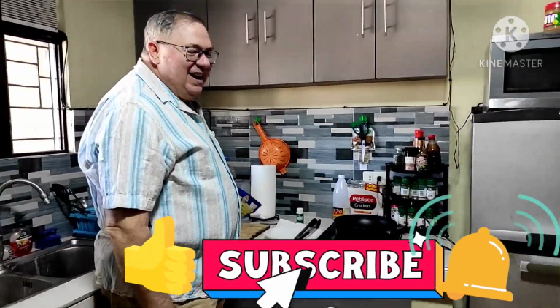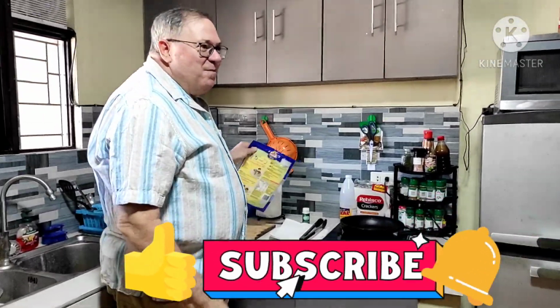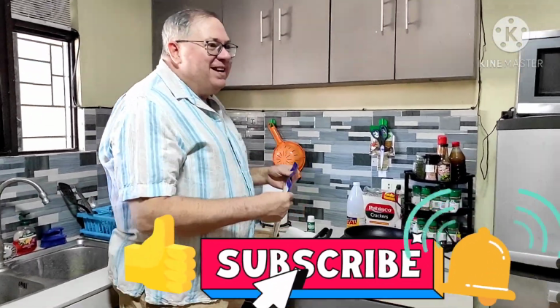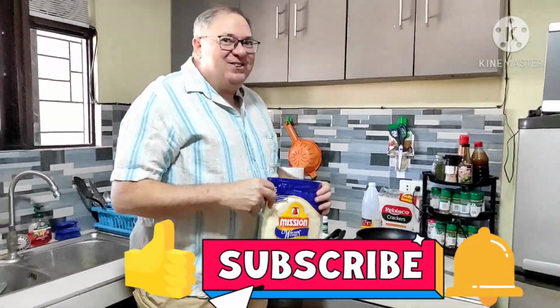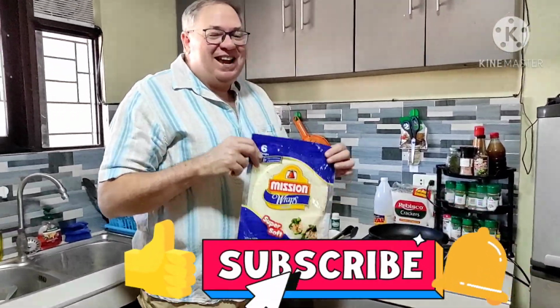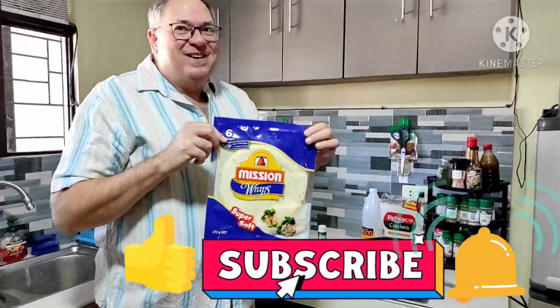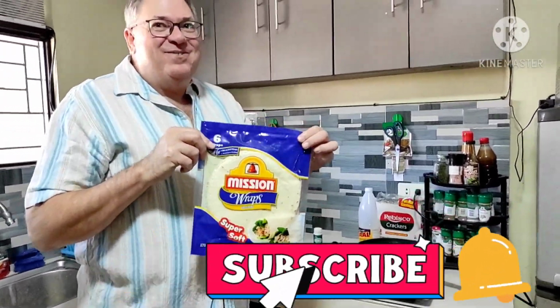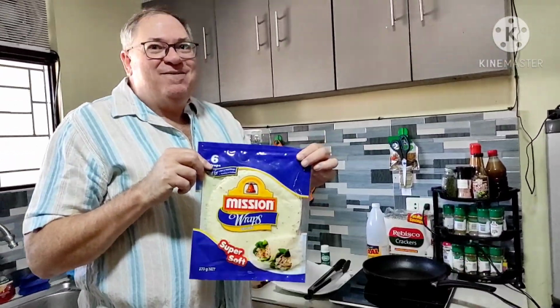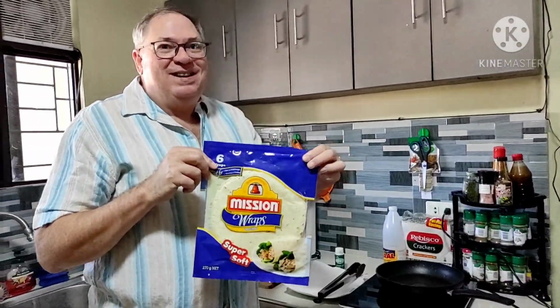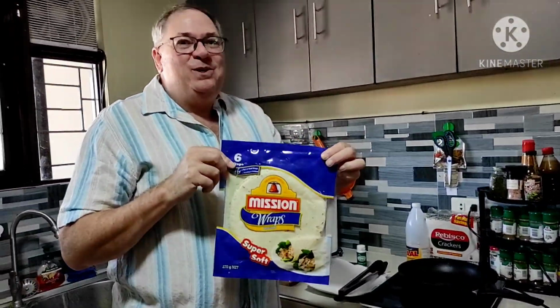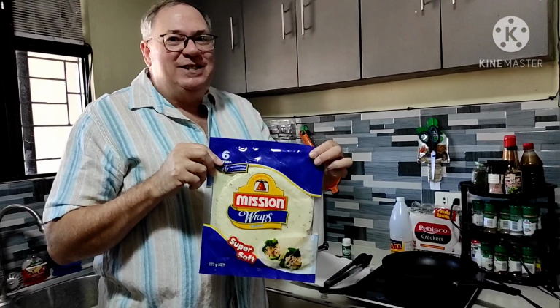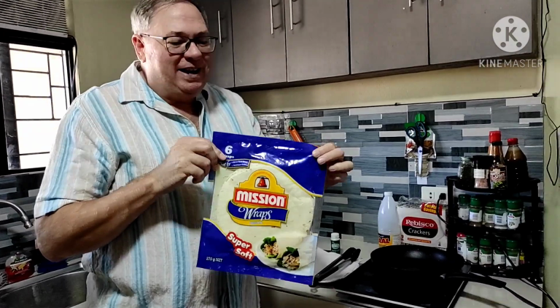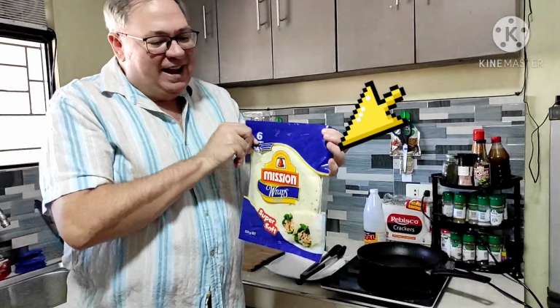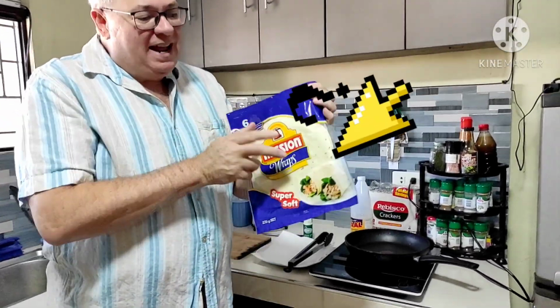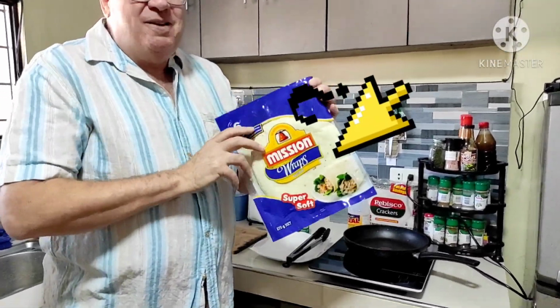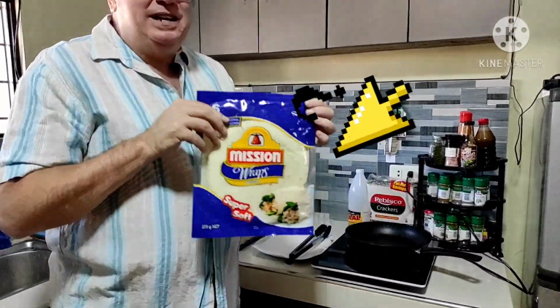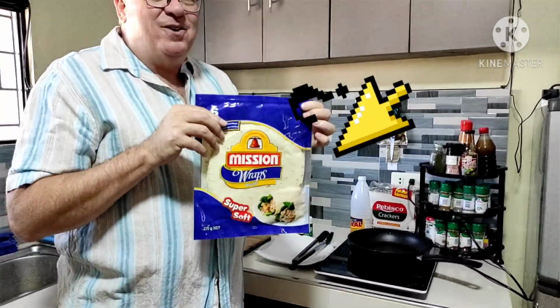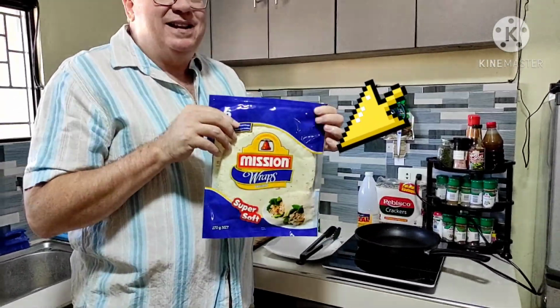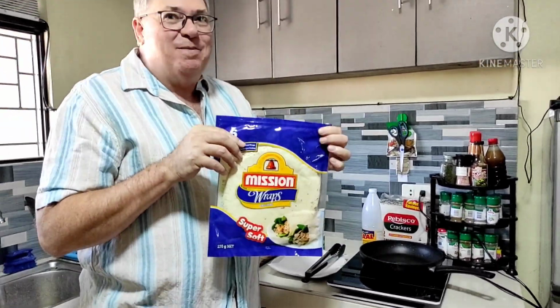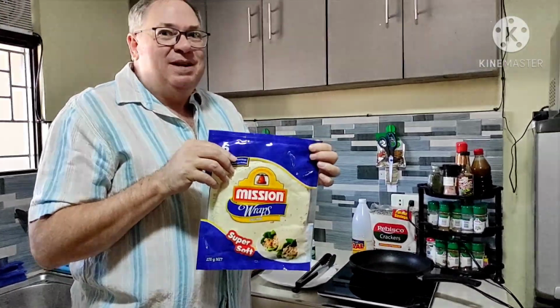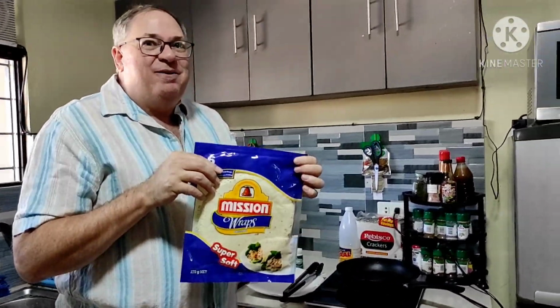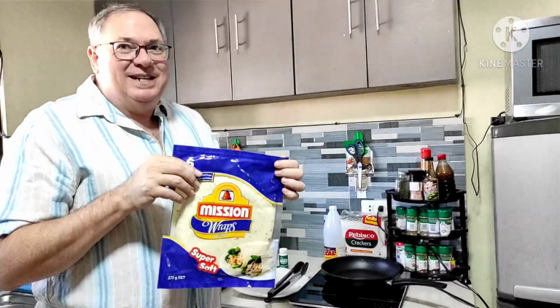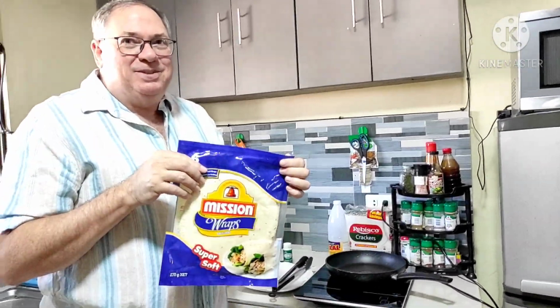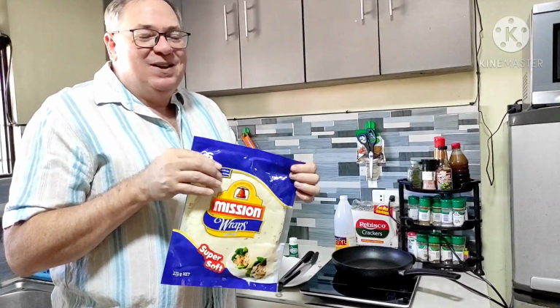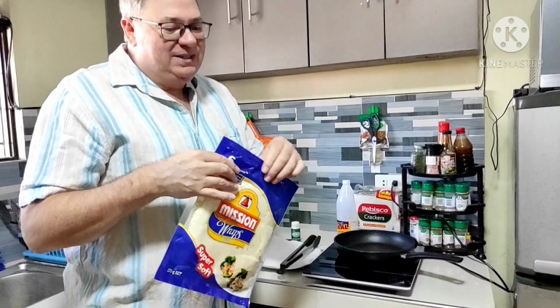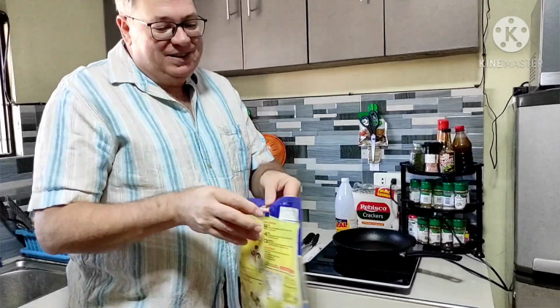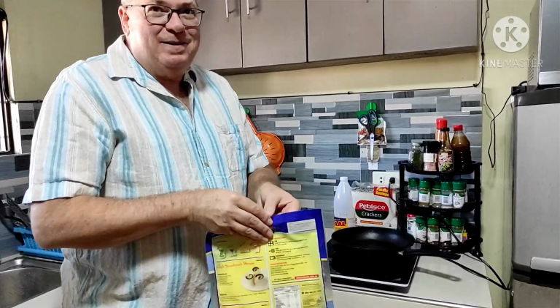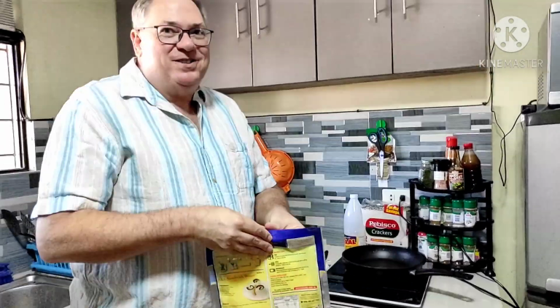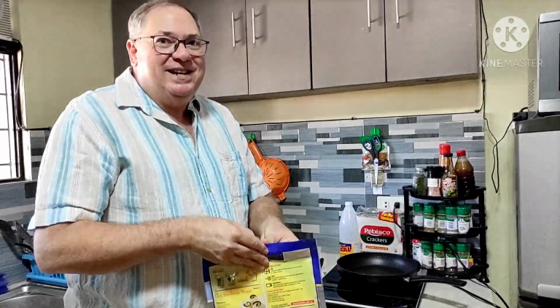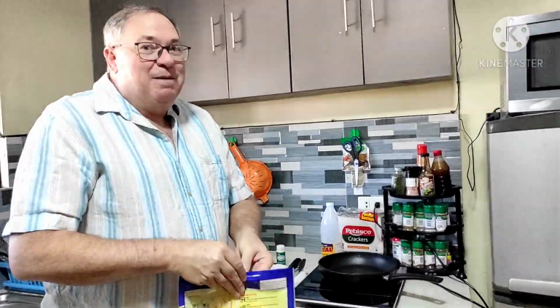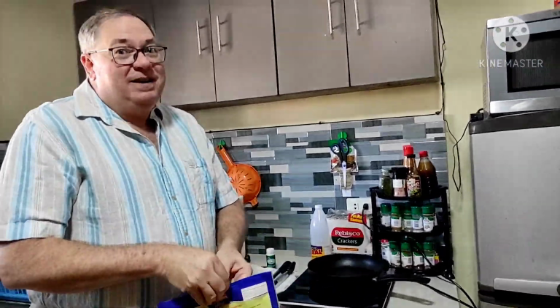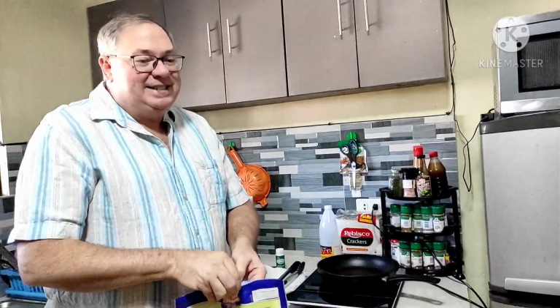And when I make nachos, if I don't have the corn tortilla chips around, and if I have some flour tortillas, I'll go in and pick up some flour tortillas, which is not something you usually see. But they're very tasty.